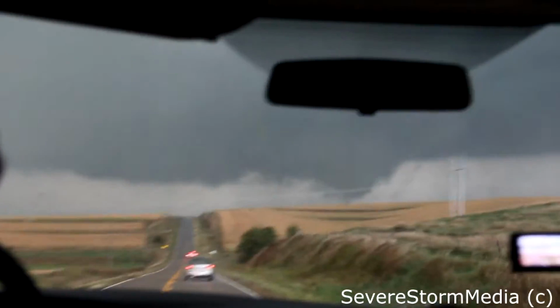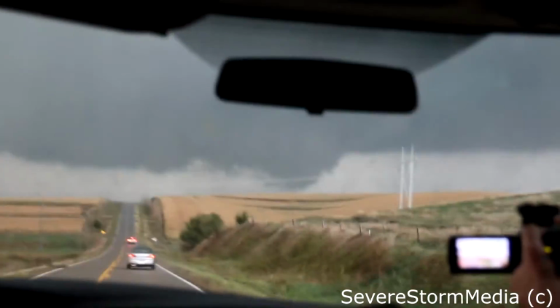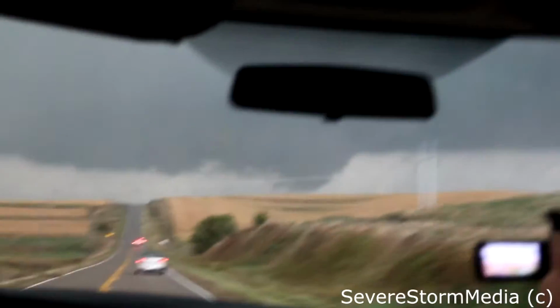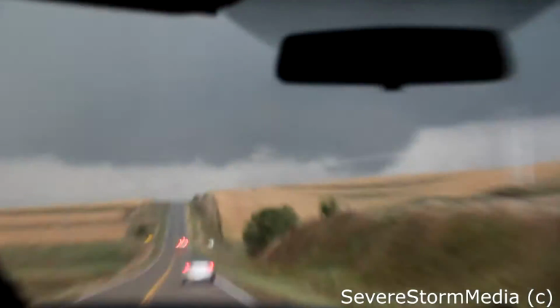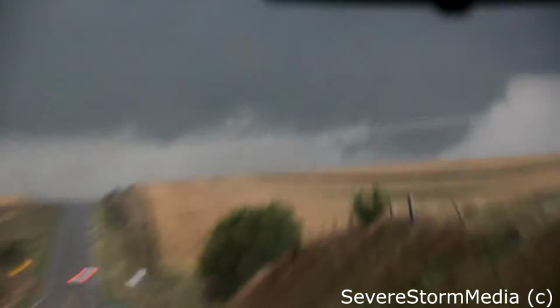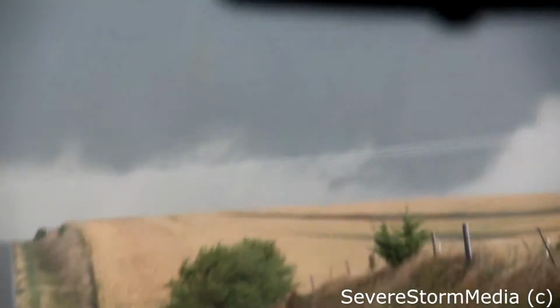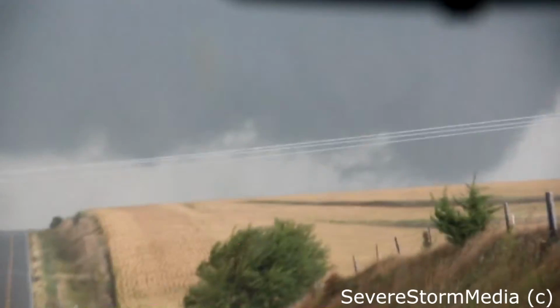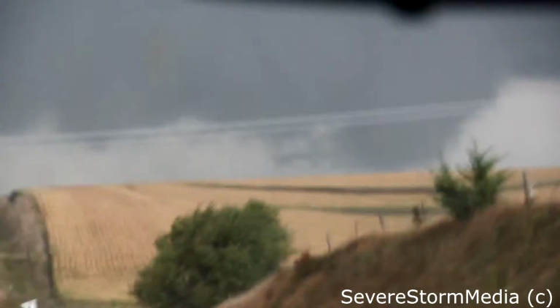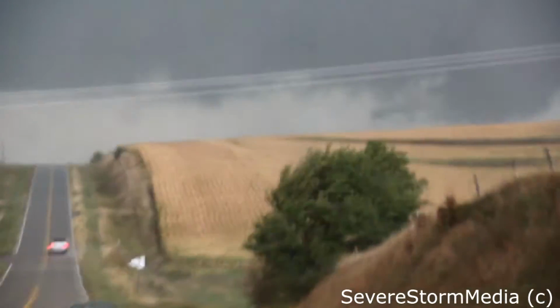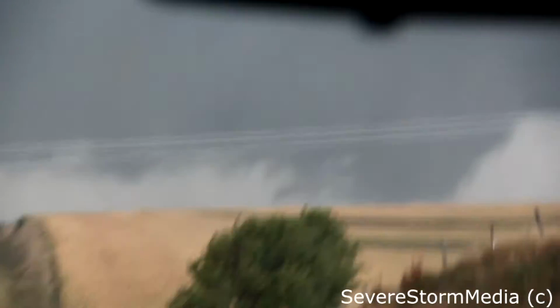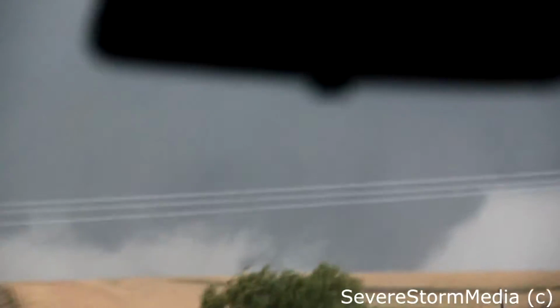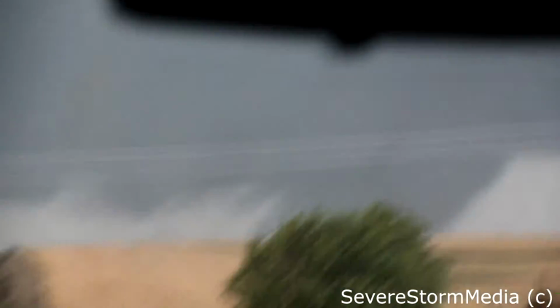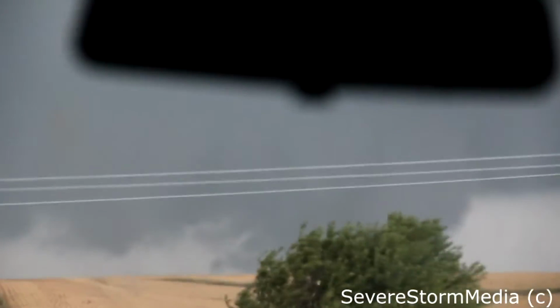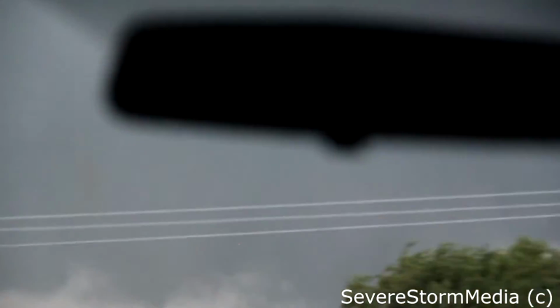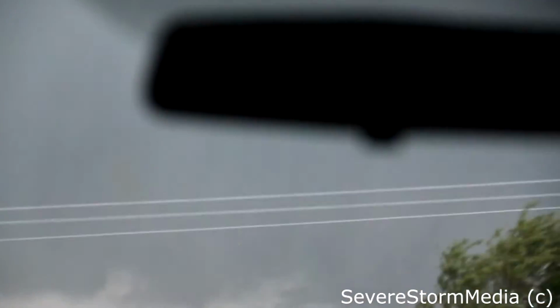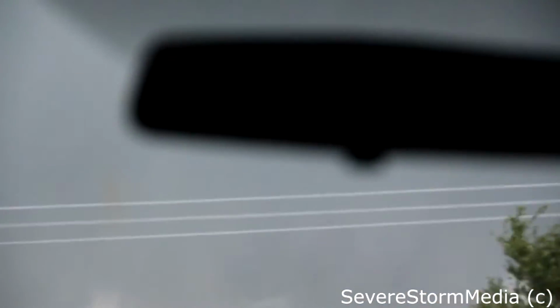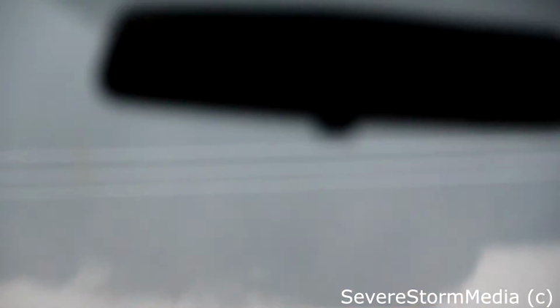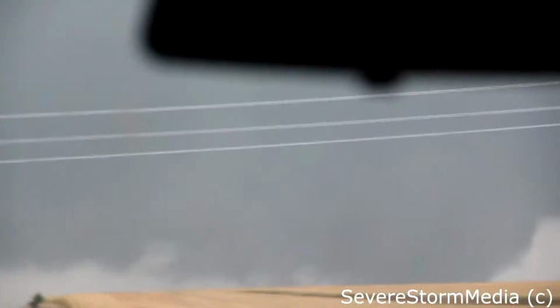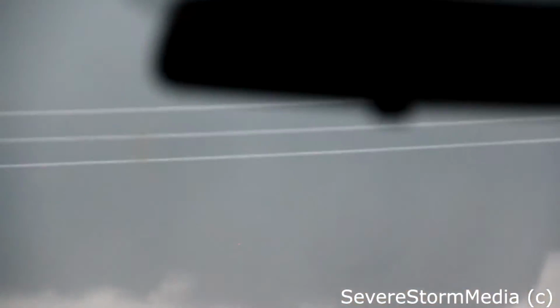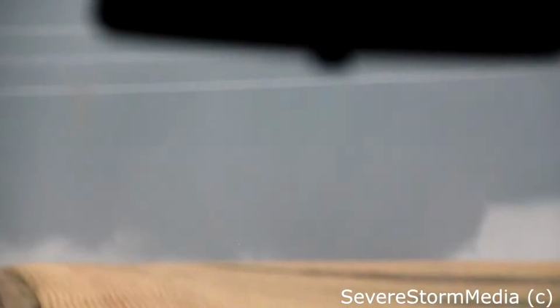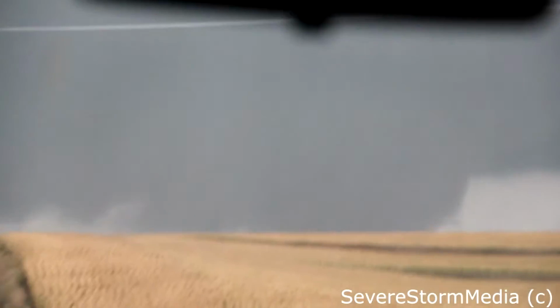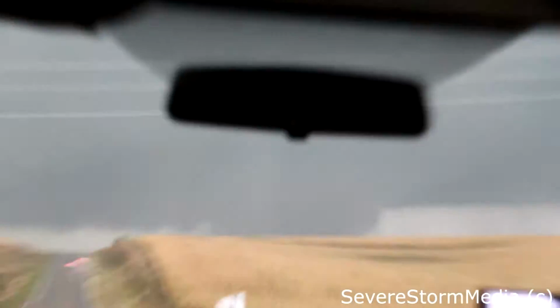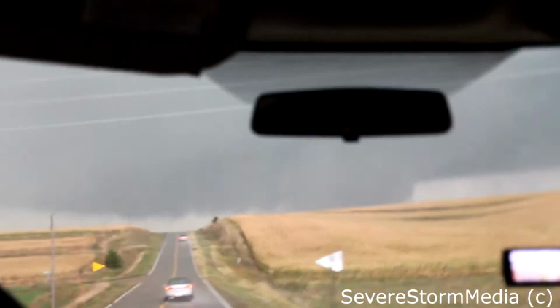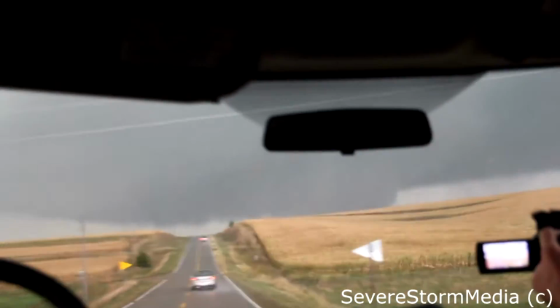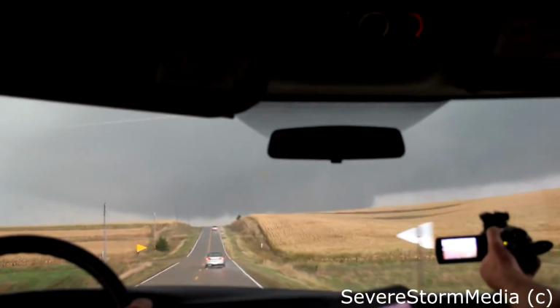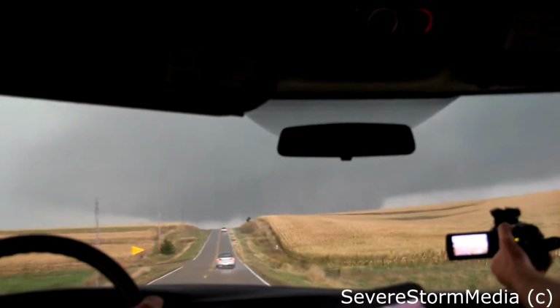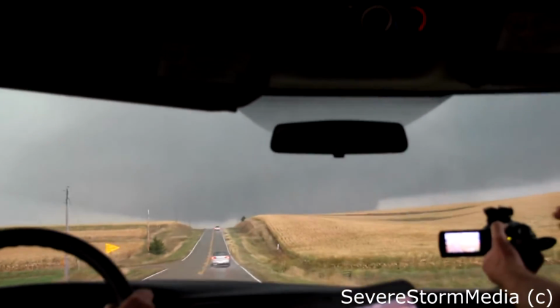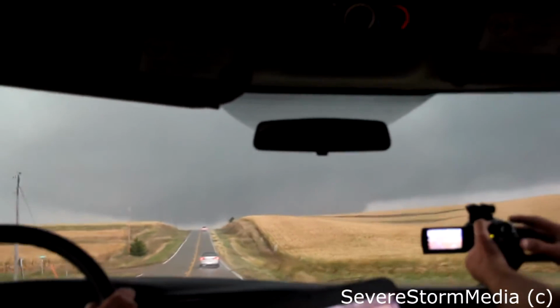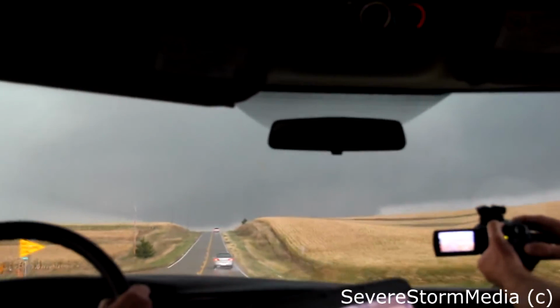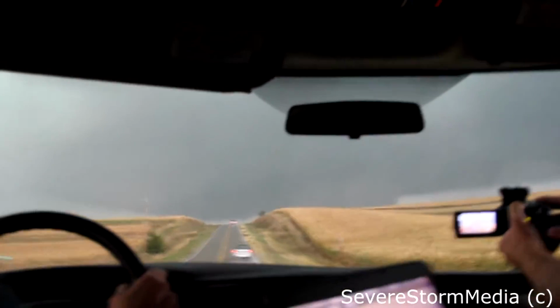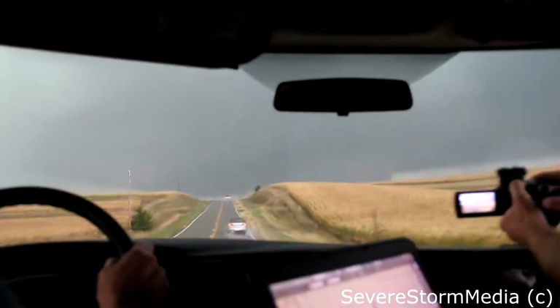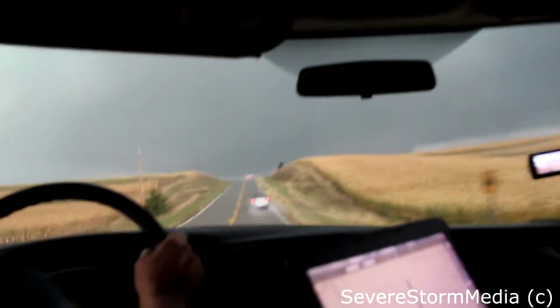All over again. We're there — this is it. Yeah, RFD. We're going to get smacked with RFD hard here. We have a road we can turn on in one mile. This thing goes on — oh, power flashes! Nice.